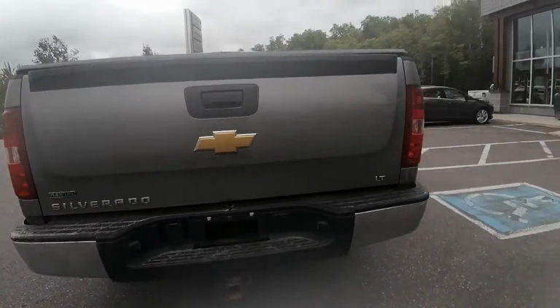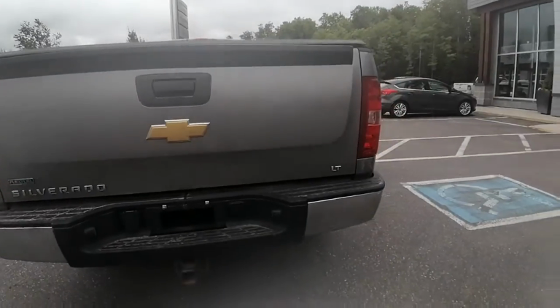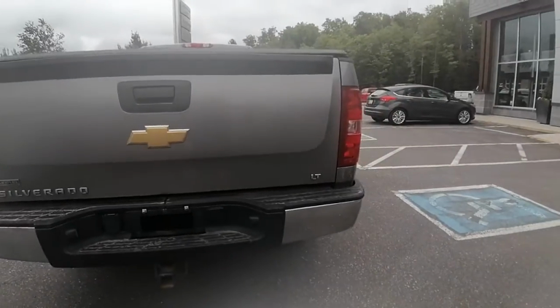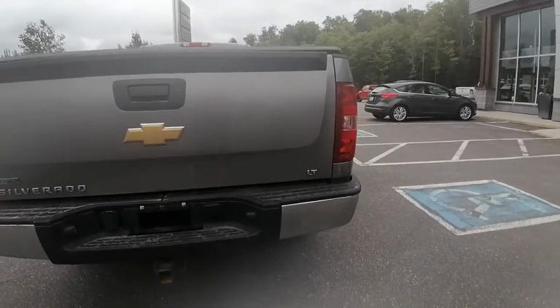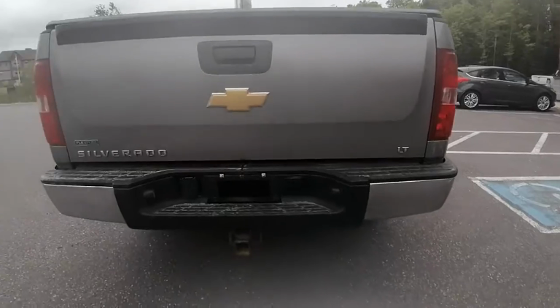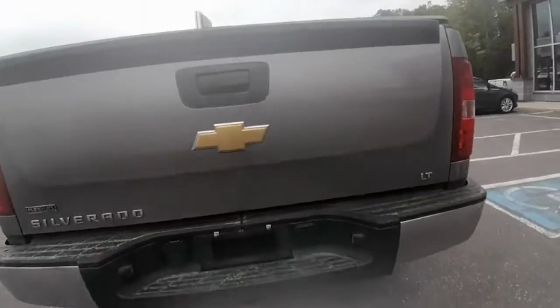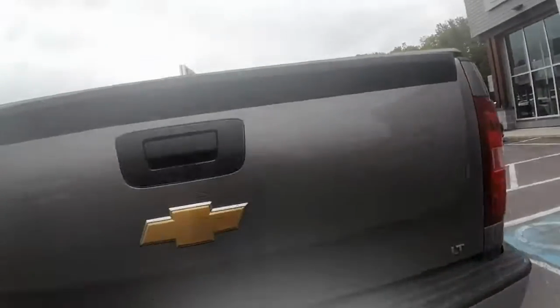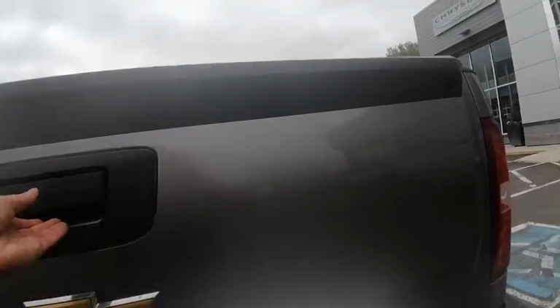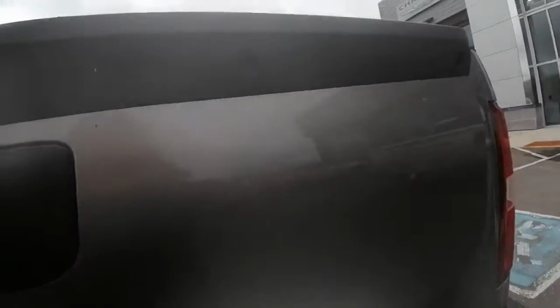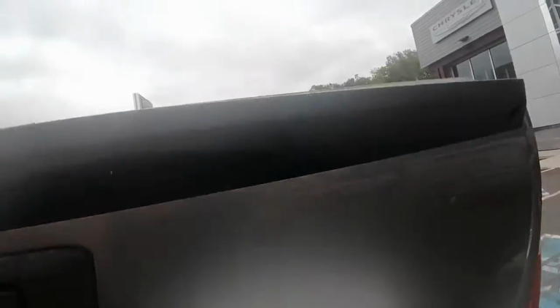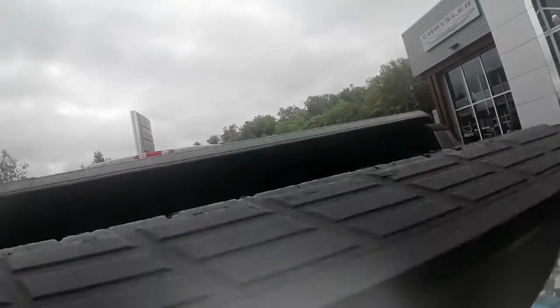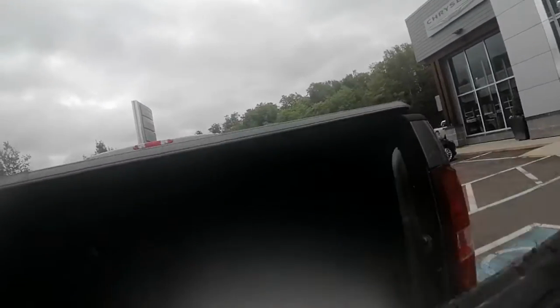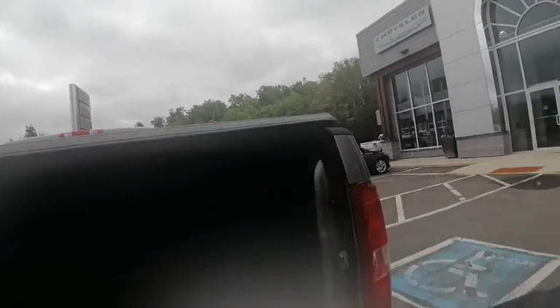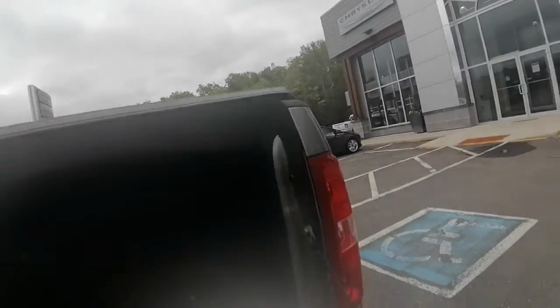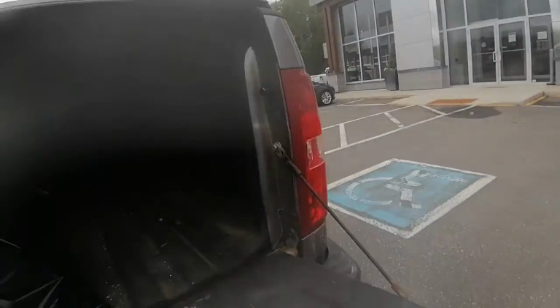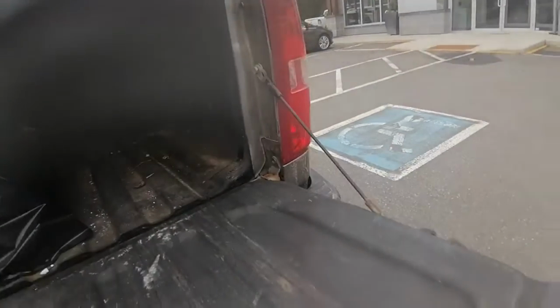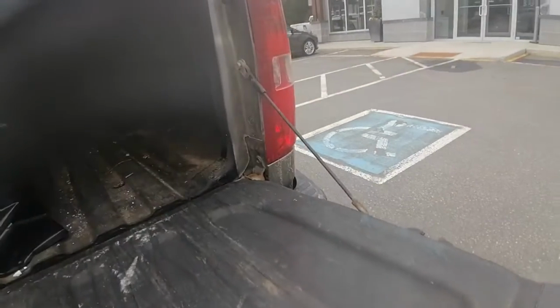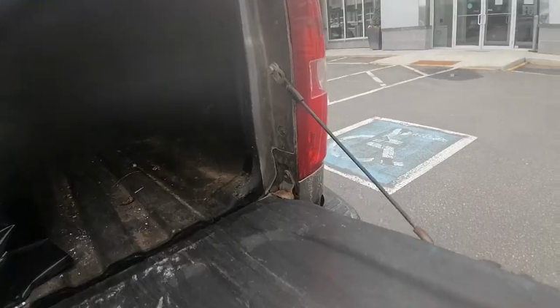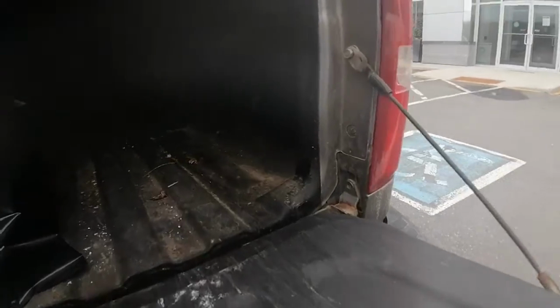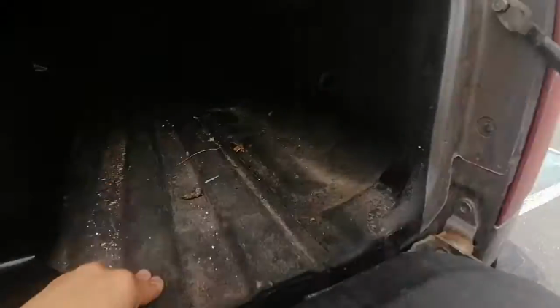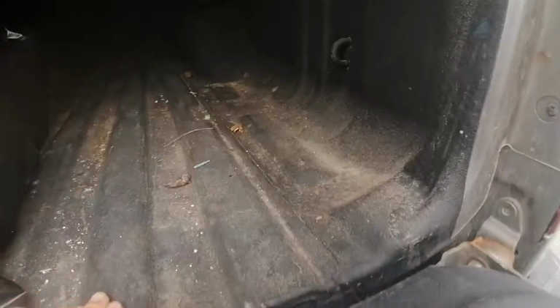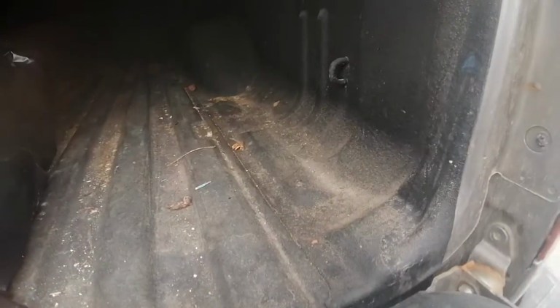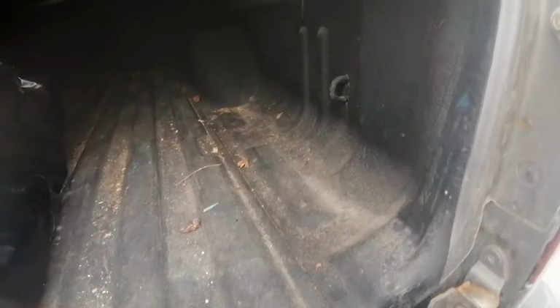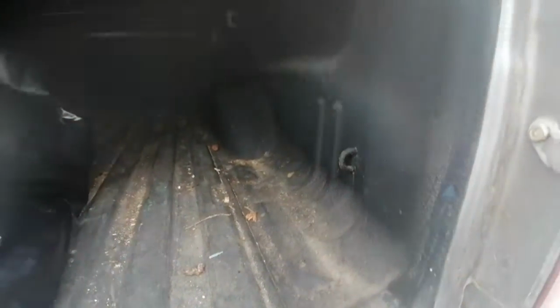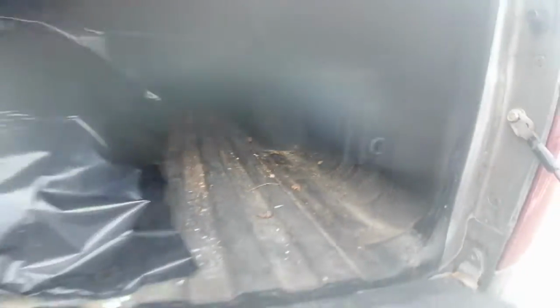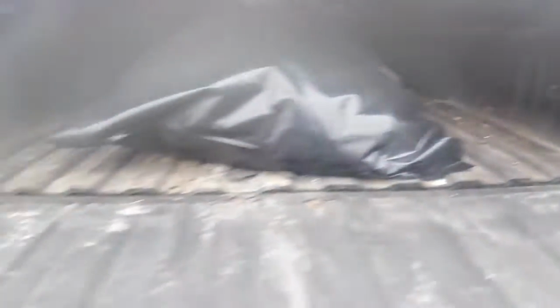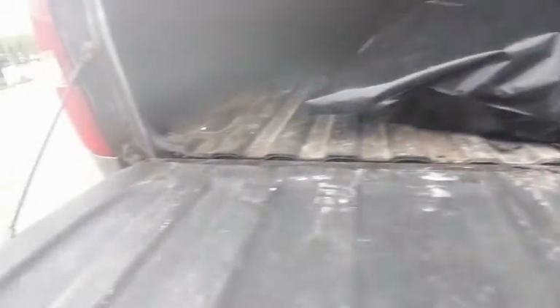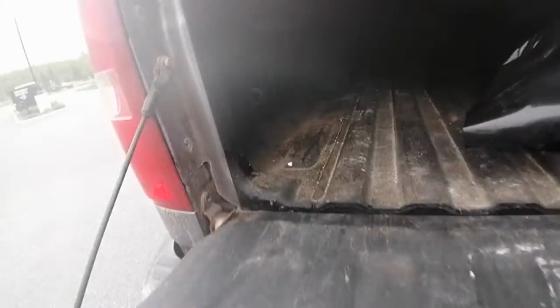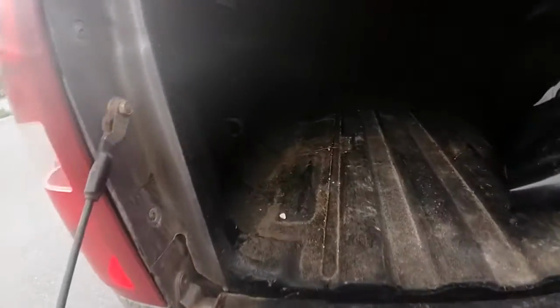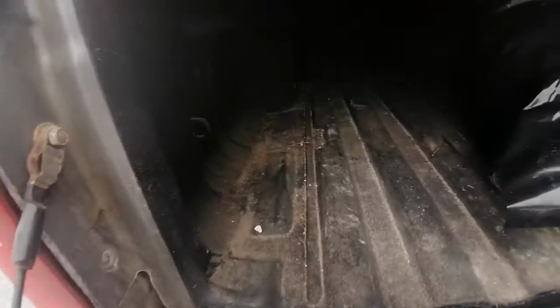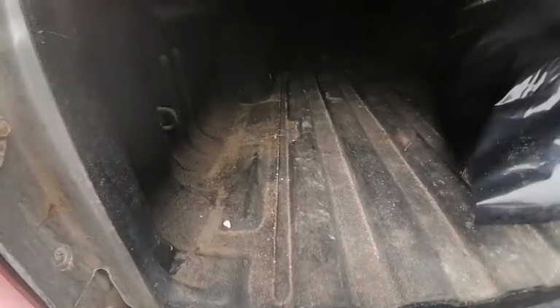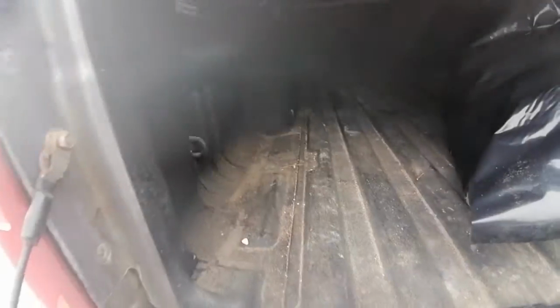It is the LT model and comes with a spray-in bed liner, which is great.